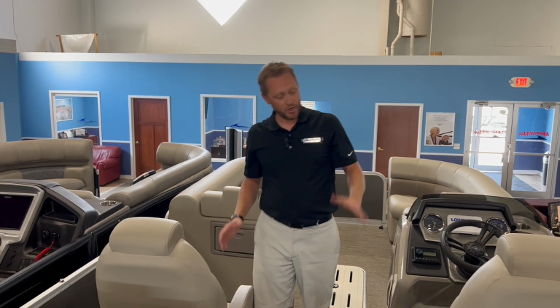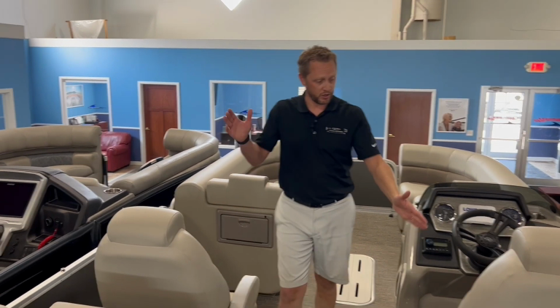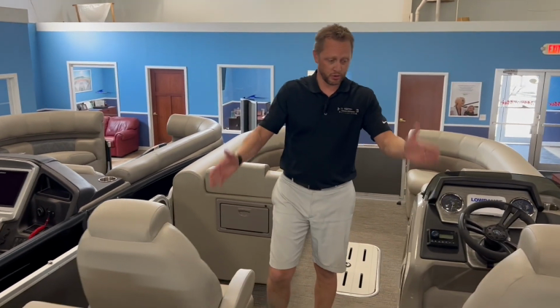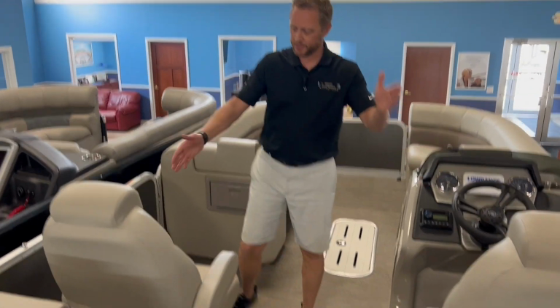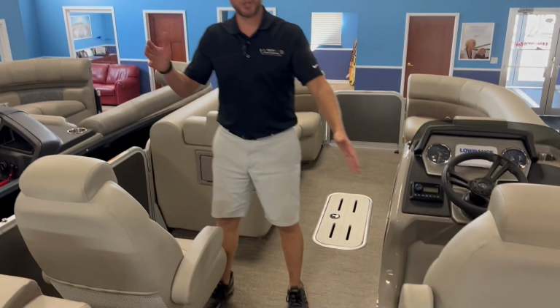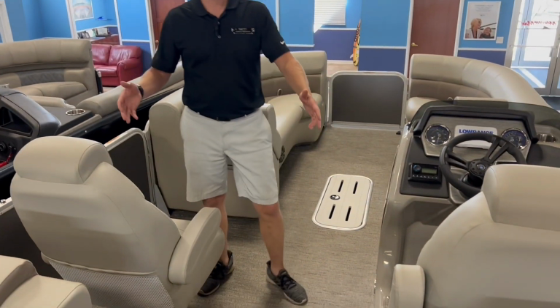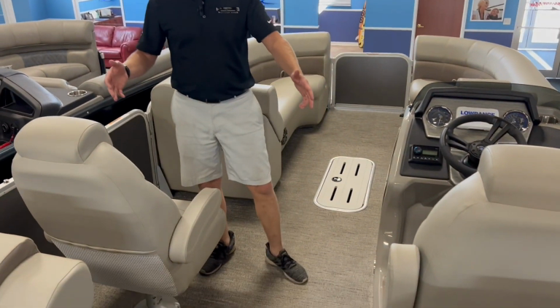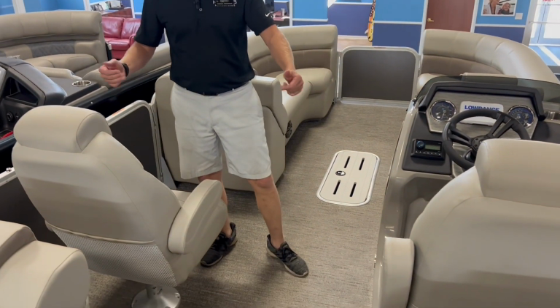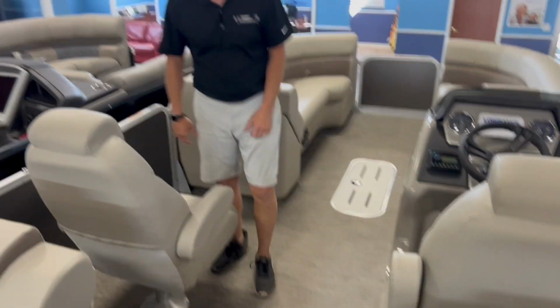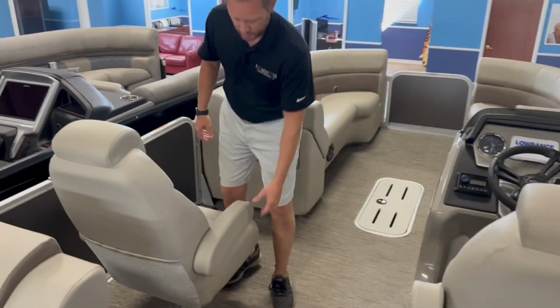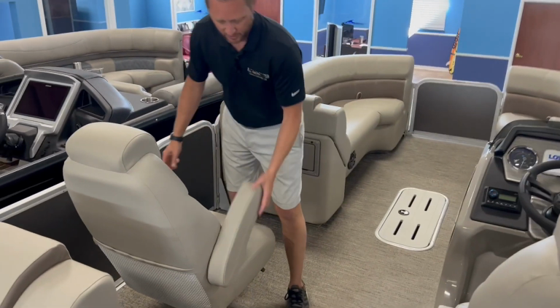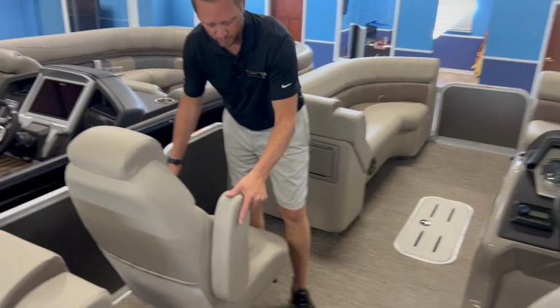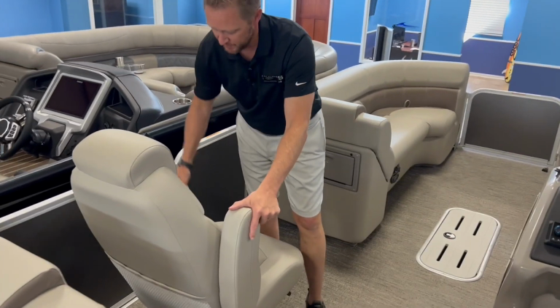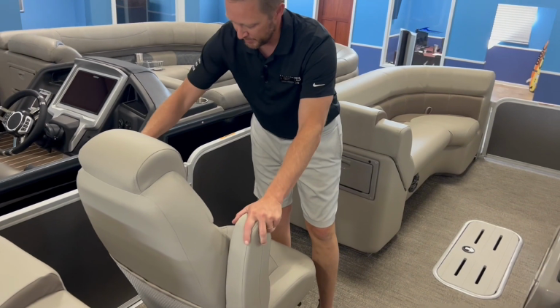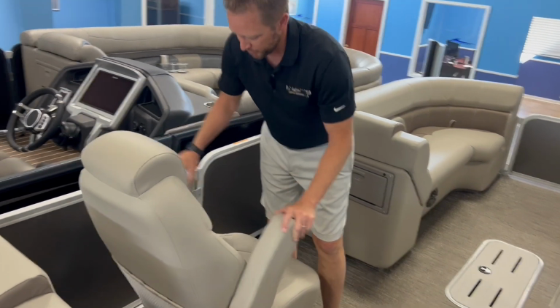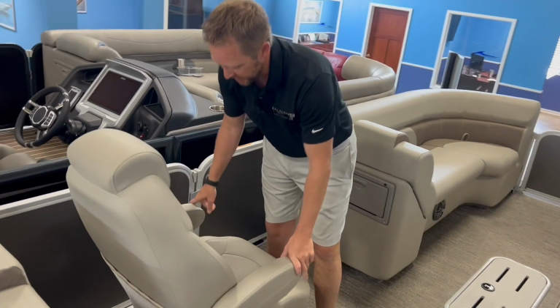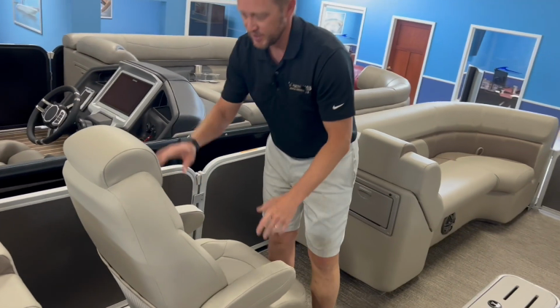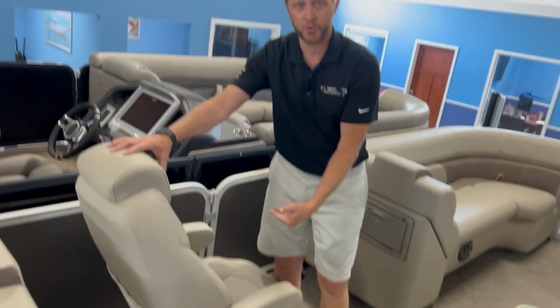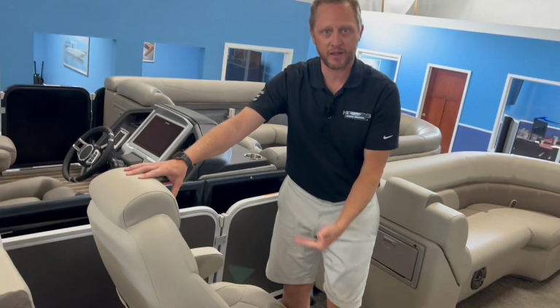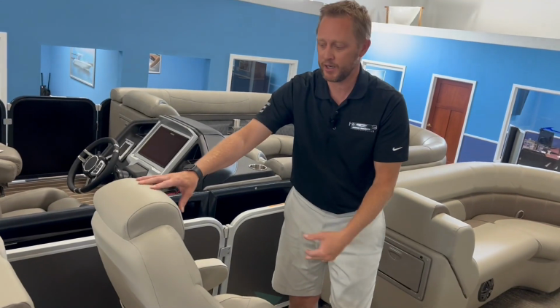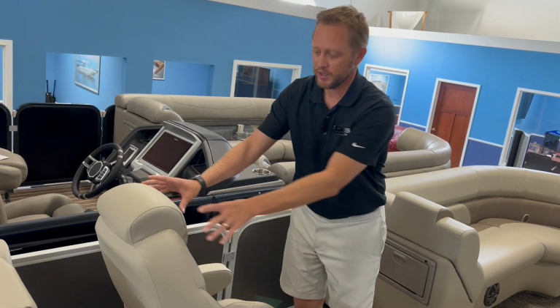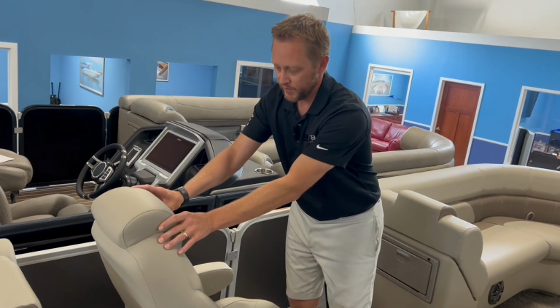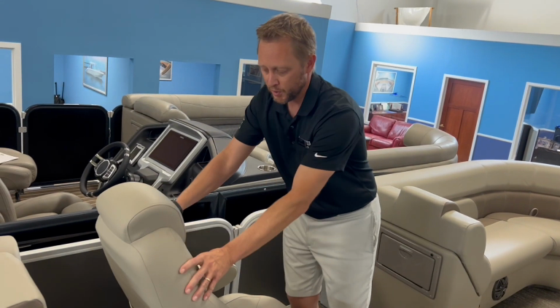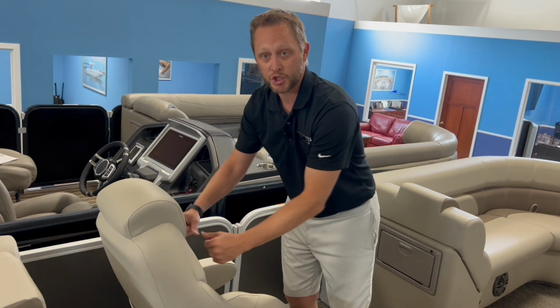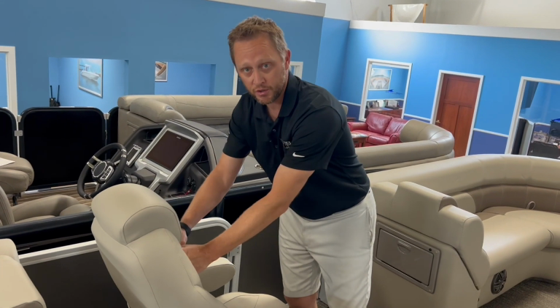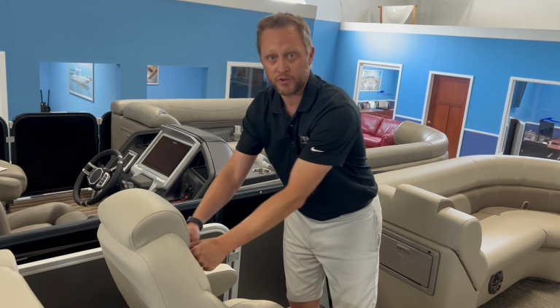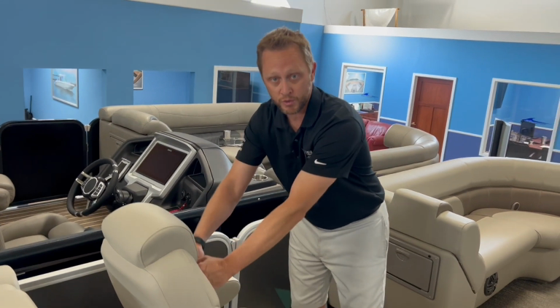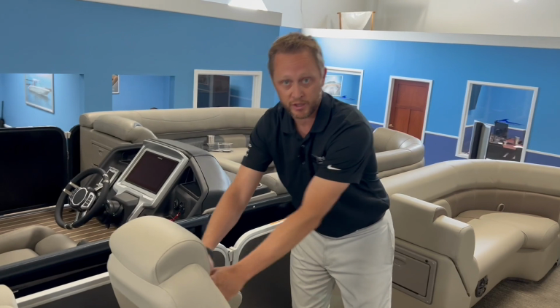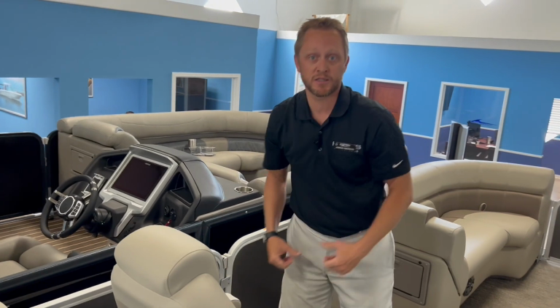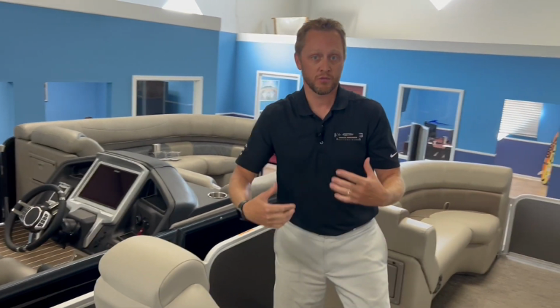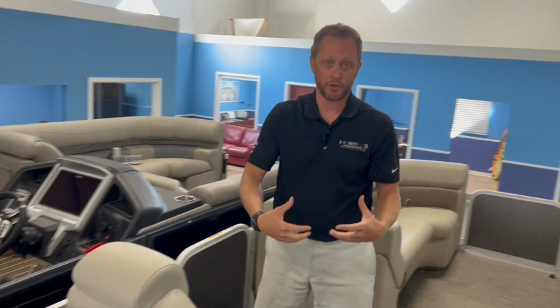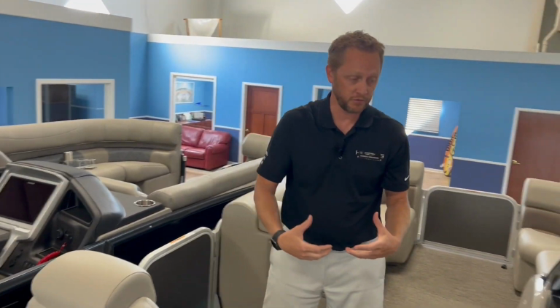We've got our dual captain's chairs side by side, with armrests that pop up on both sides. They both recline and are very plush, so they feel really, really nice and comfortable.